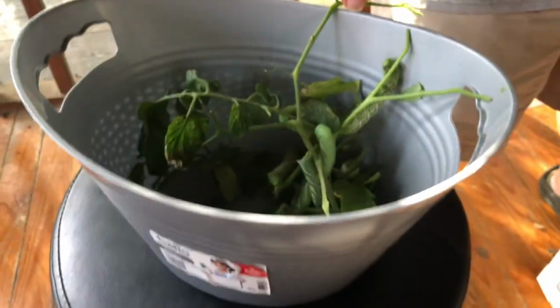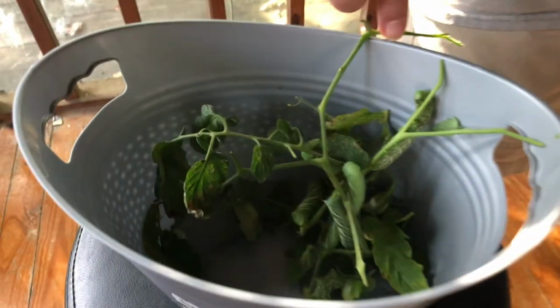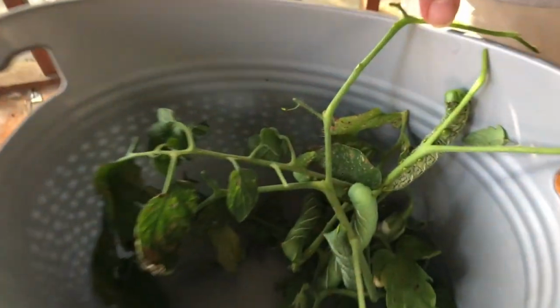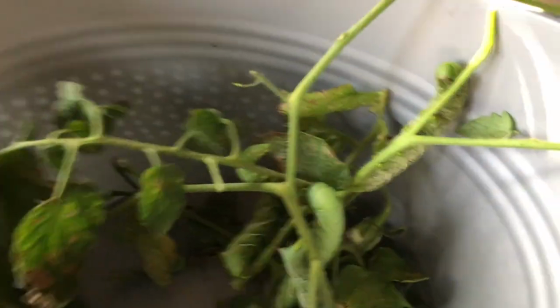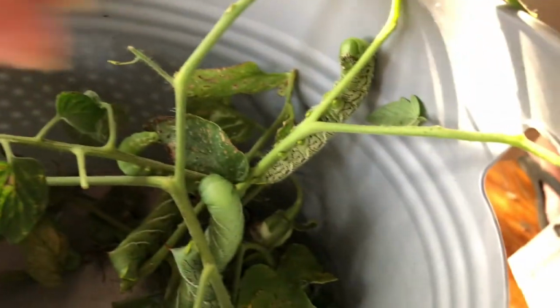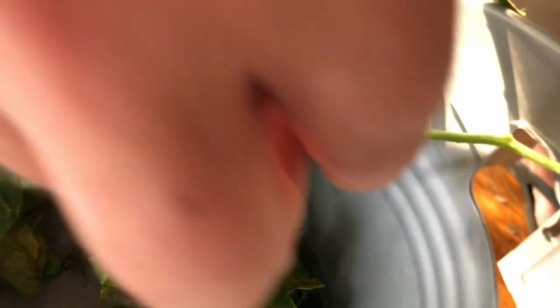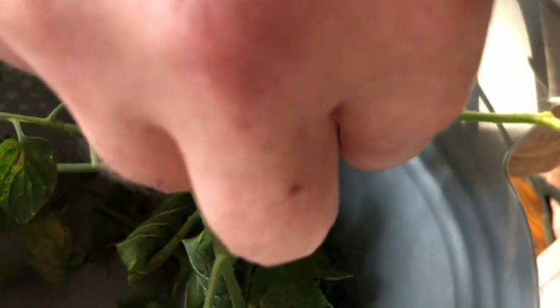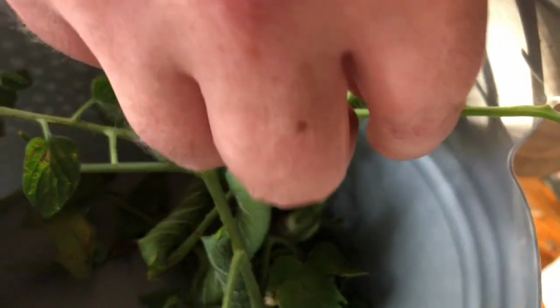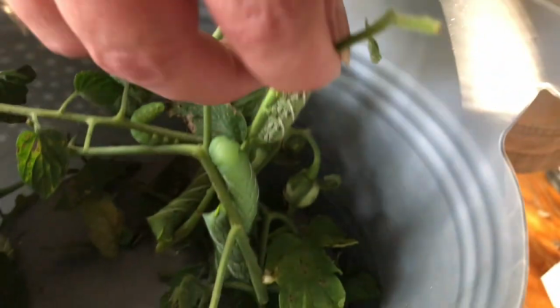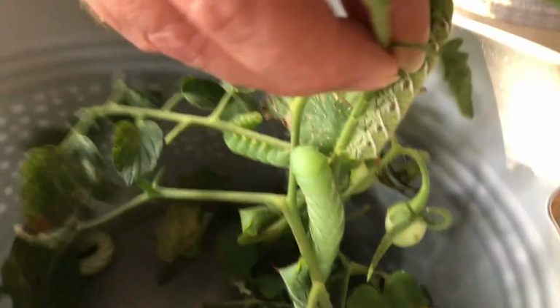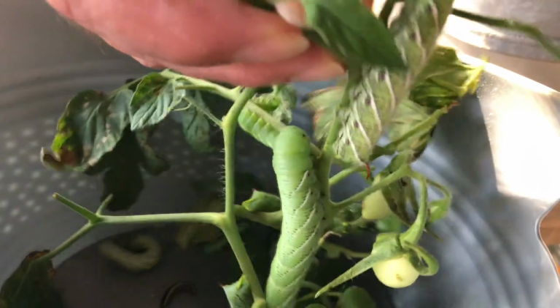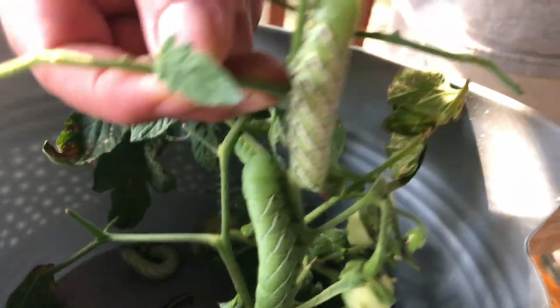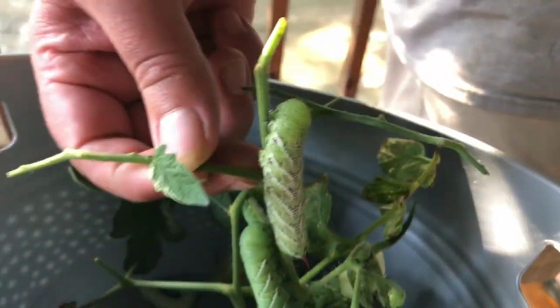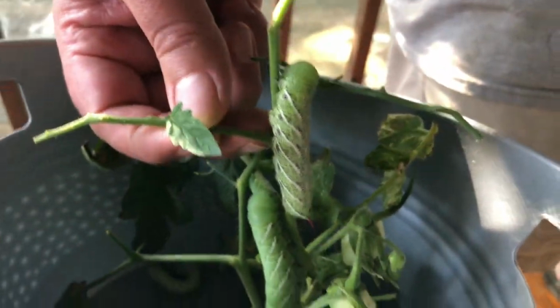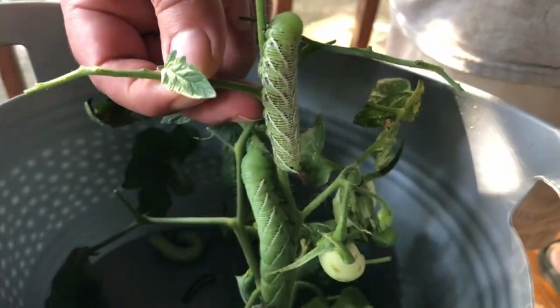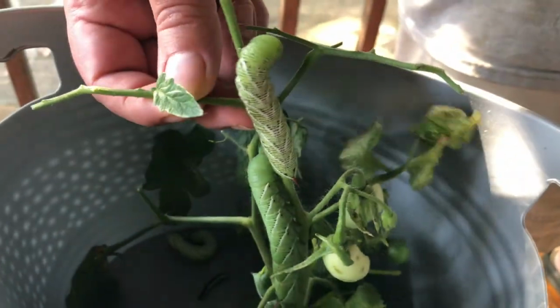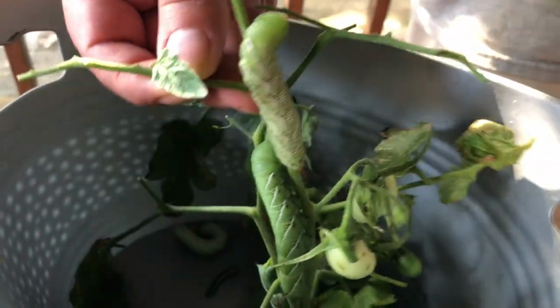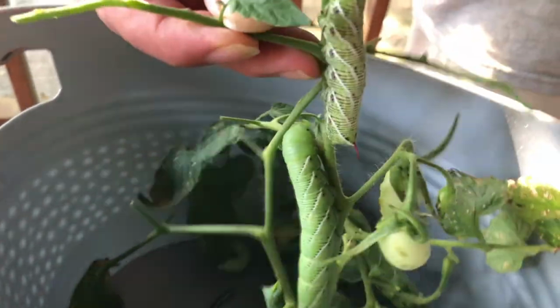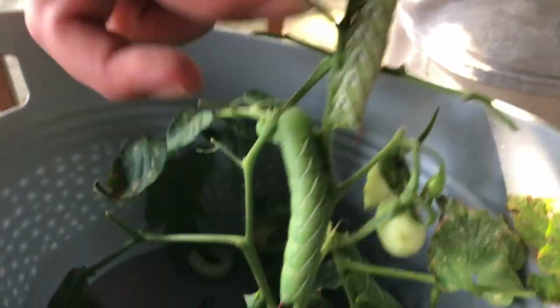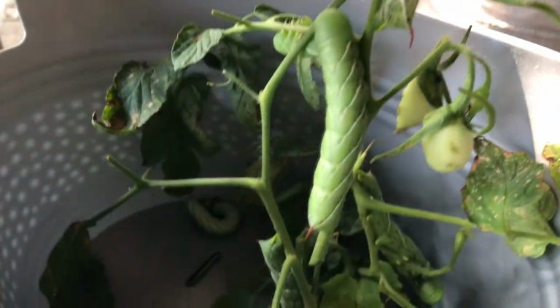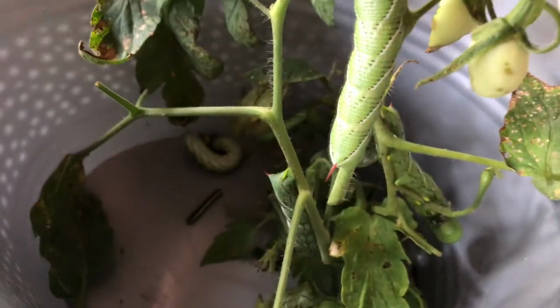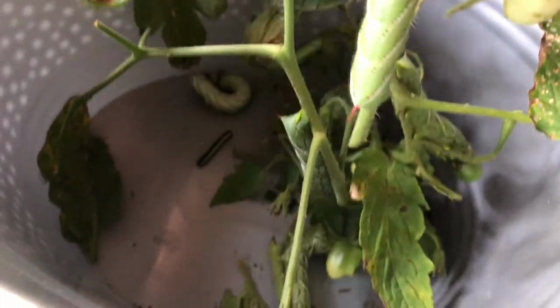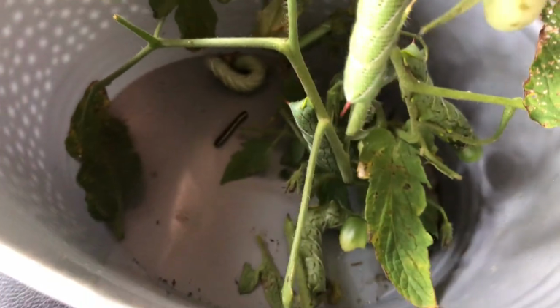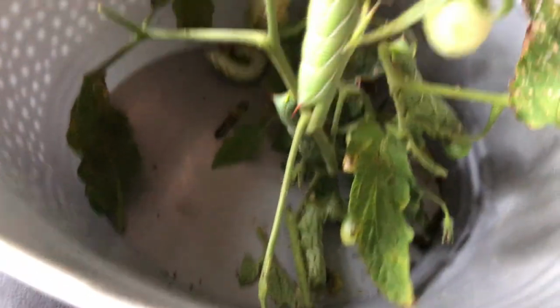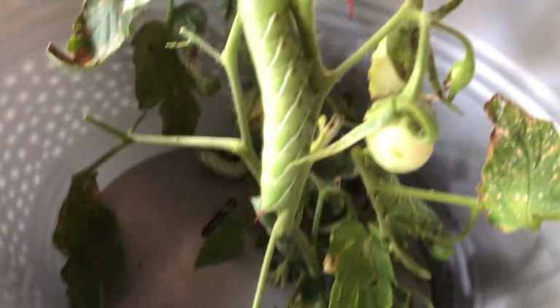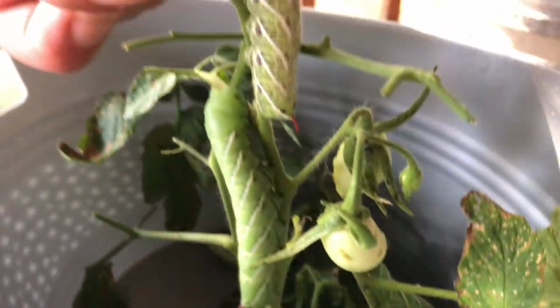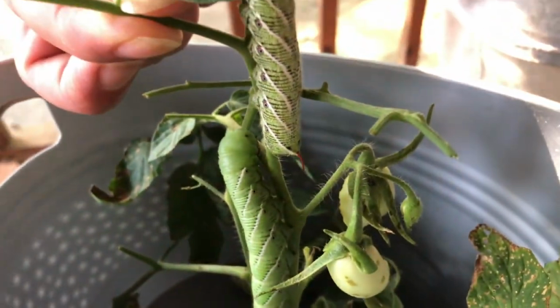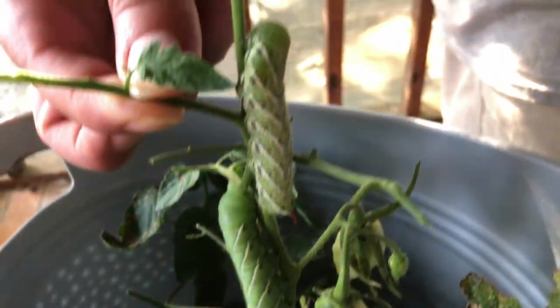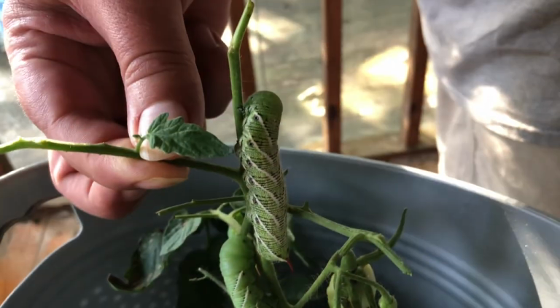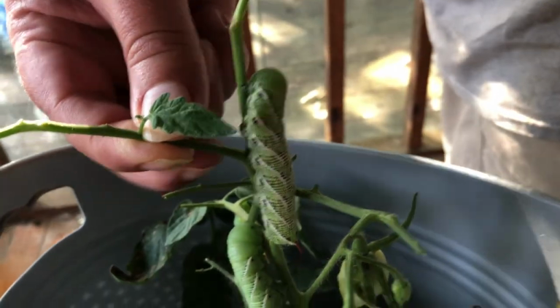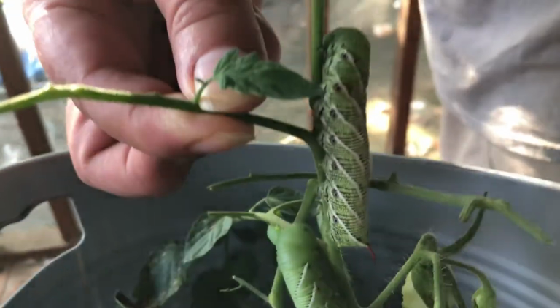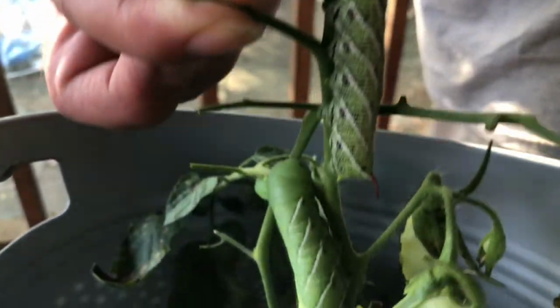So to show everyone what we pulled off of the tomato plants today — and this is just with a quick five-minute walk through the garden just looking for tomato hornworms.